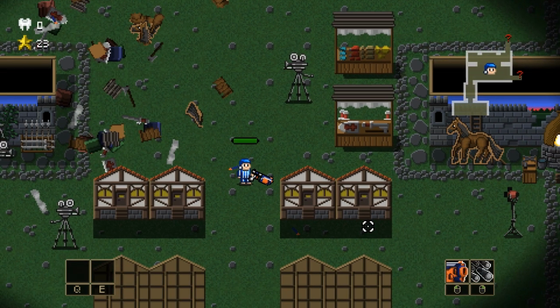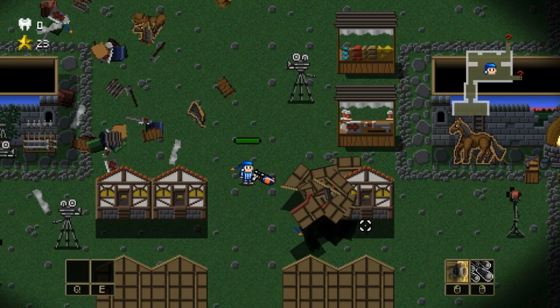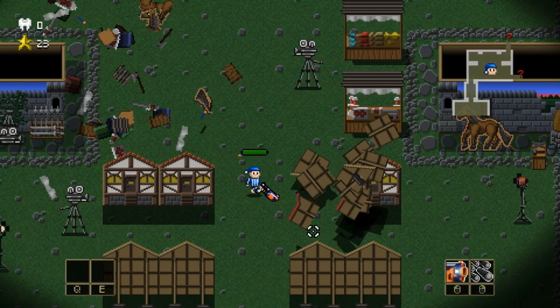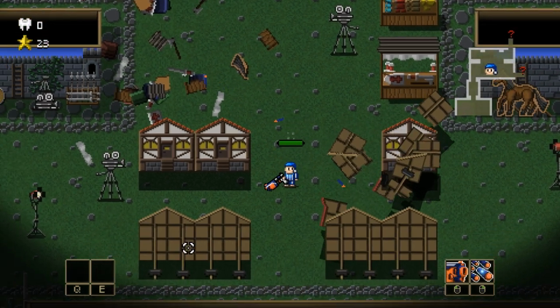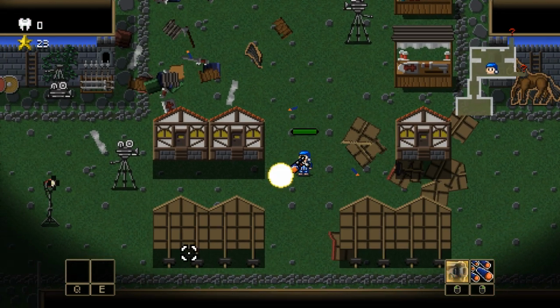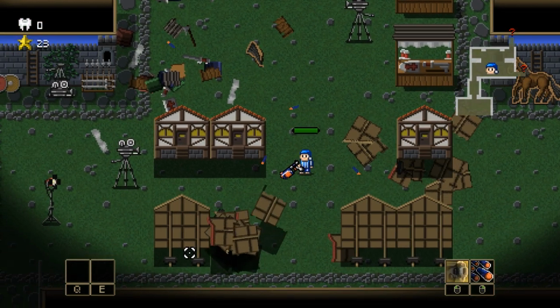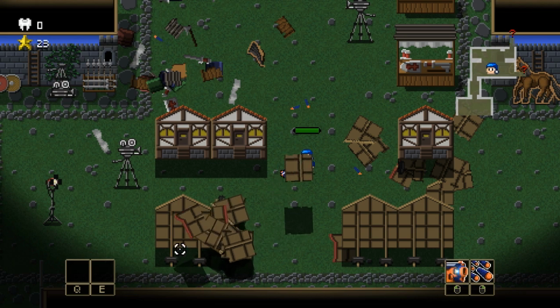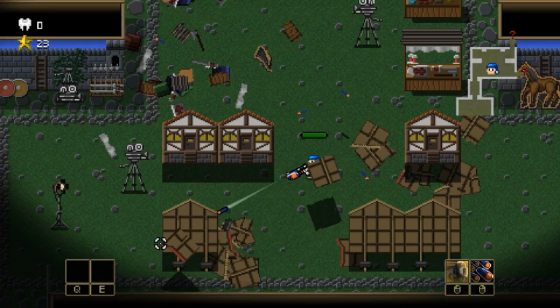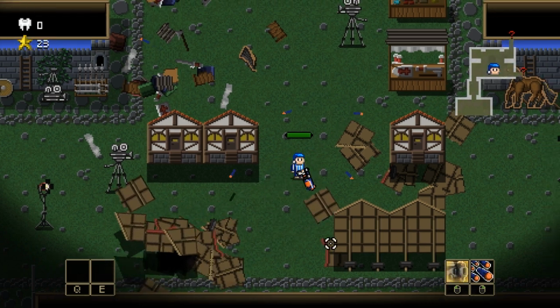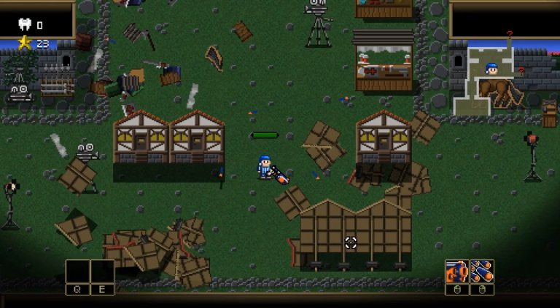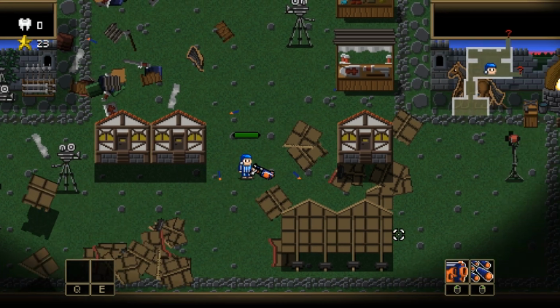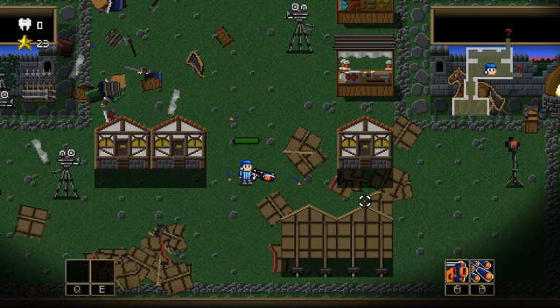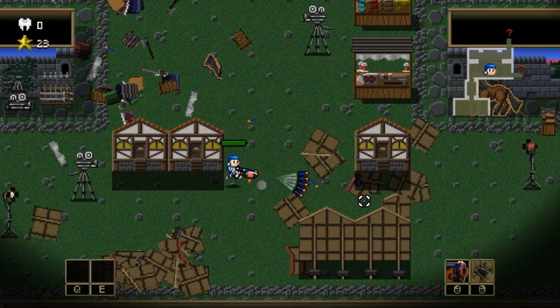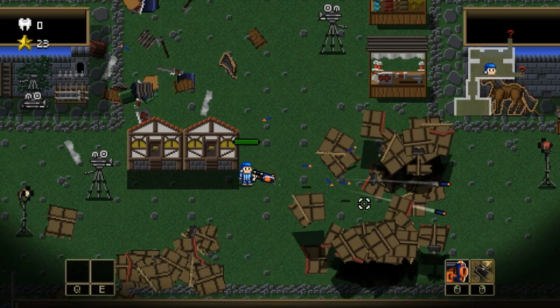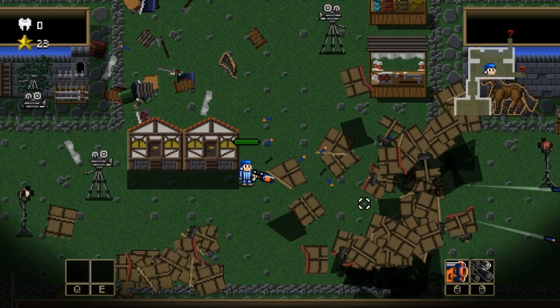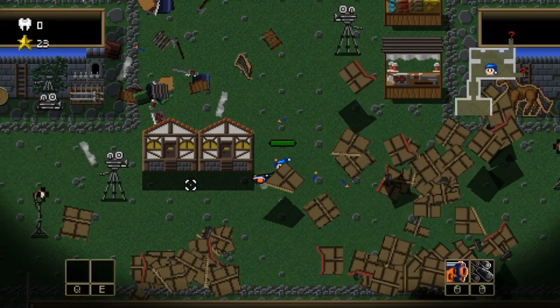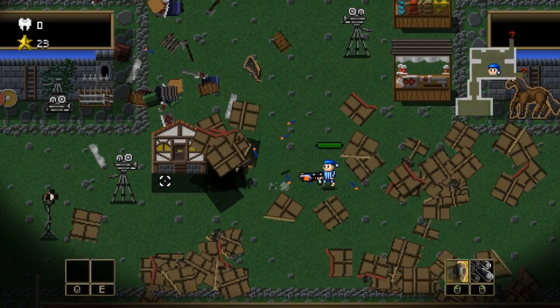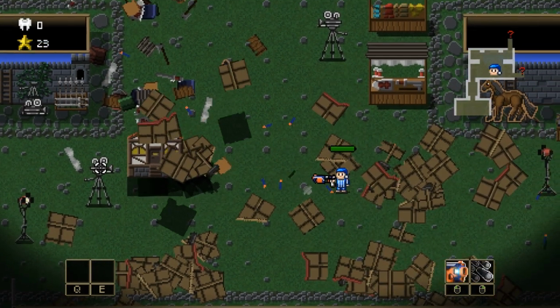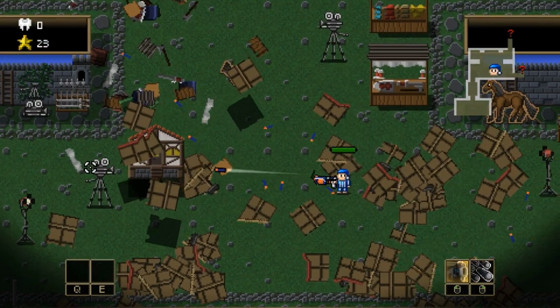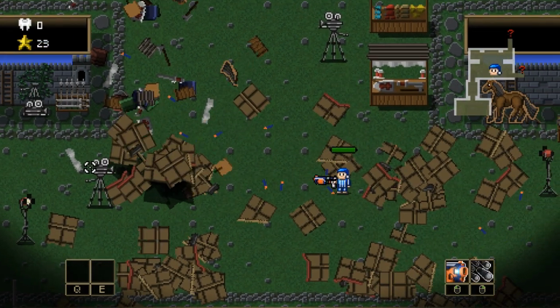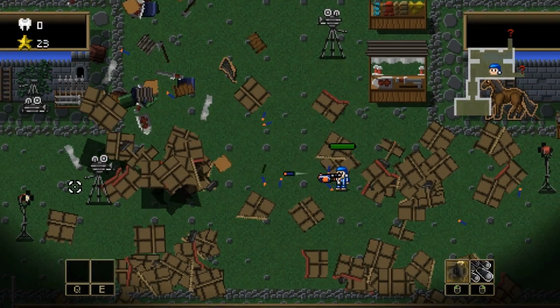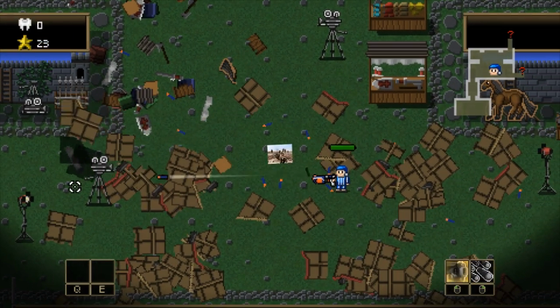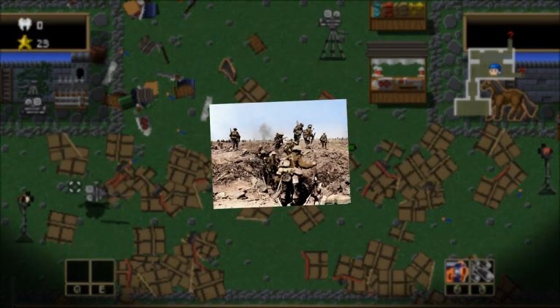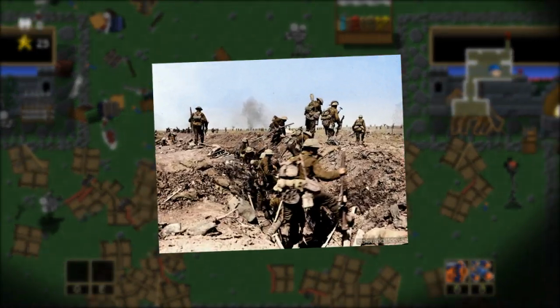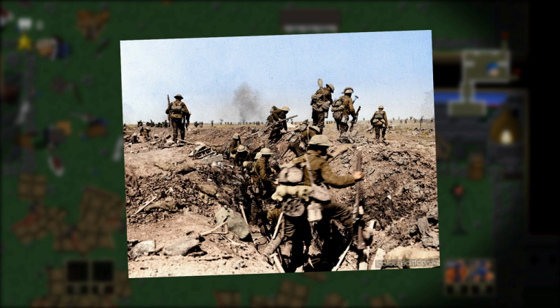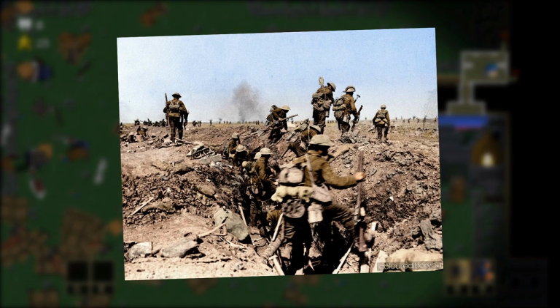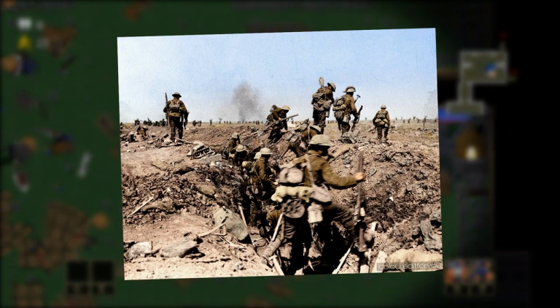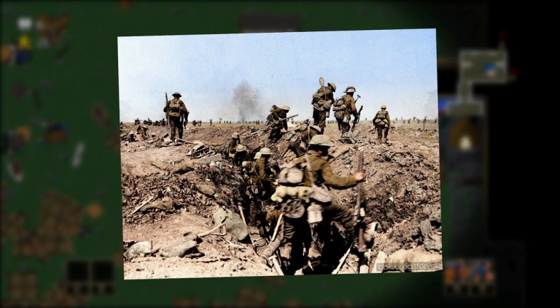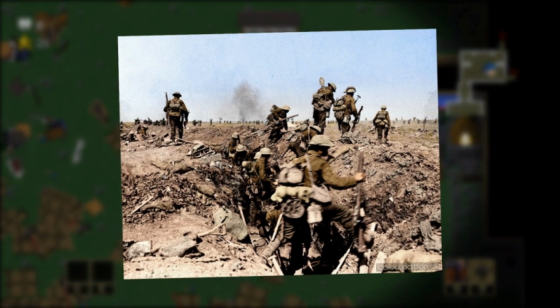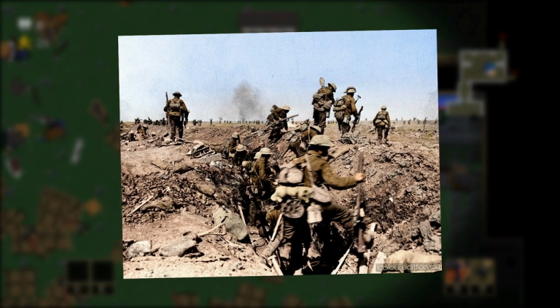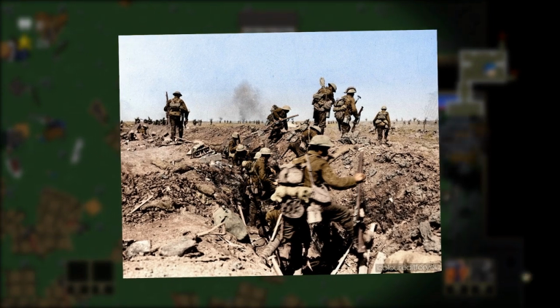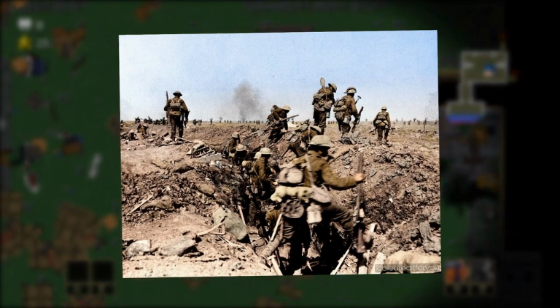We also reused some fake horses from our western room and placed them in the medieval room. And to make it feel more like a movie studio, we of course added some cameras and spotlights. The second room that we added is a room with a battlefield theme.